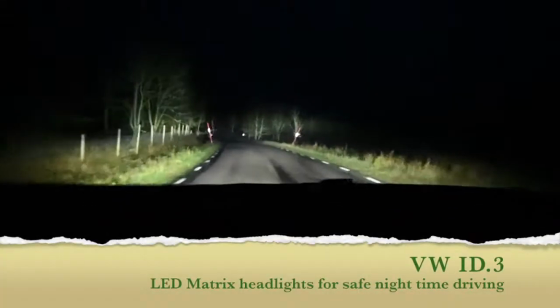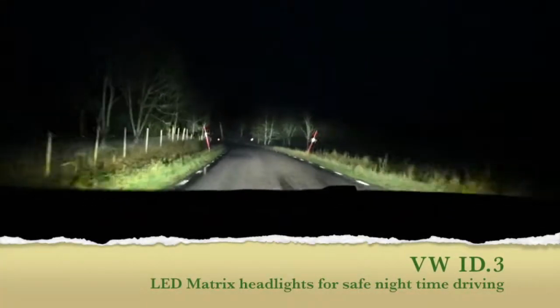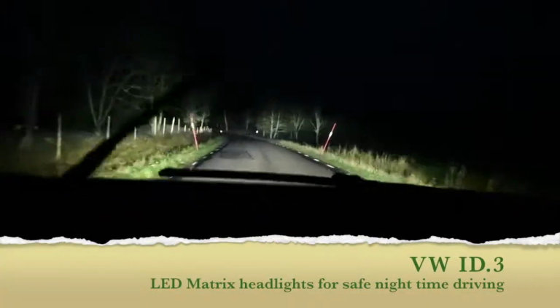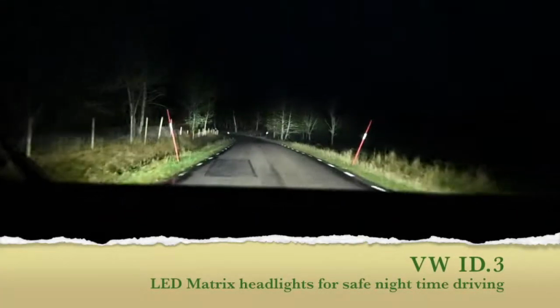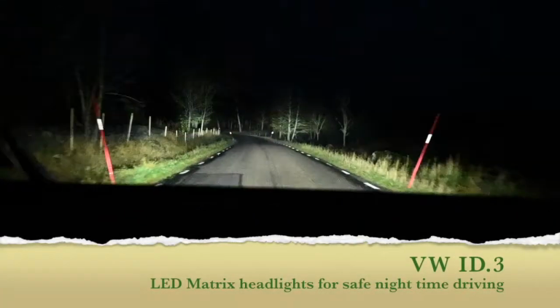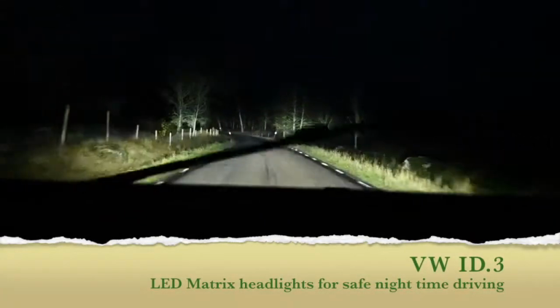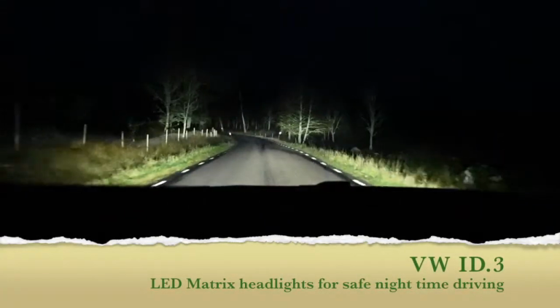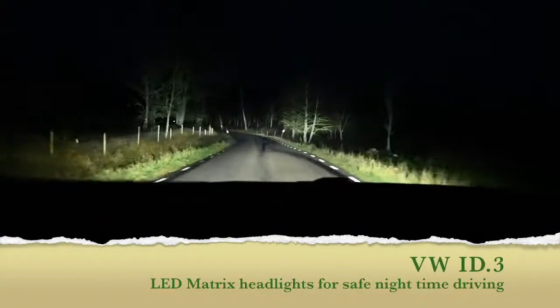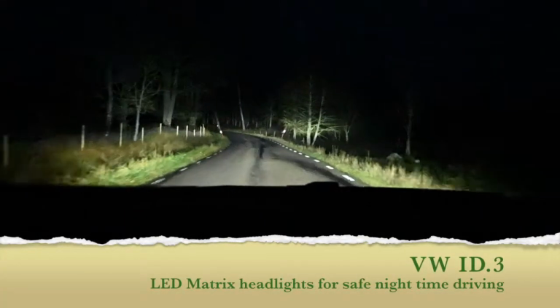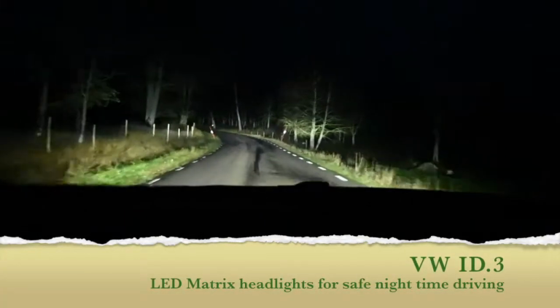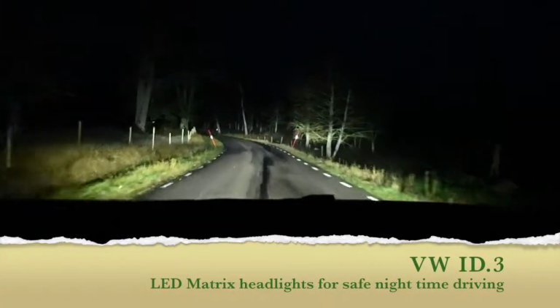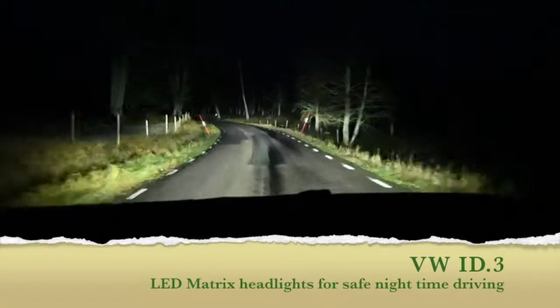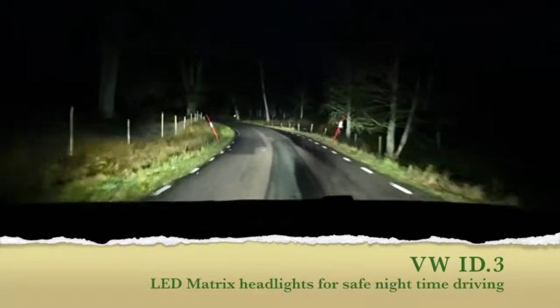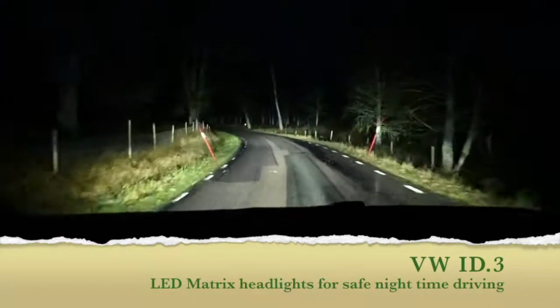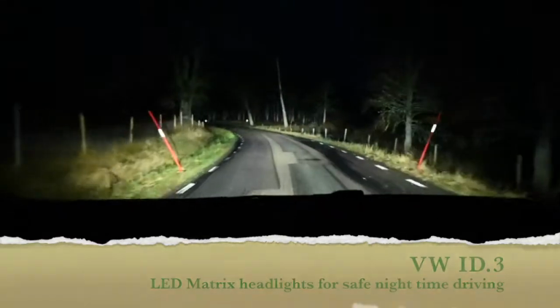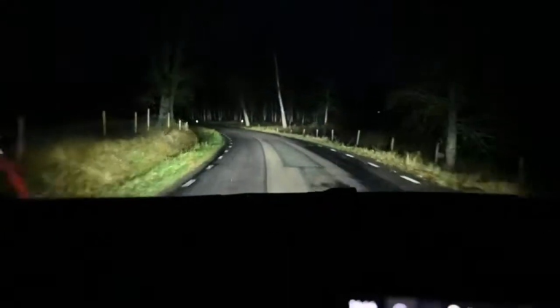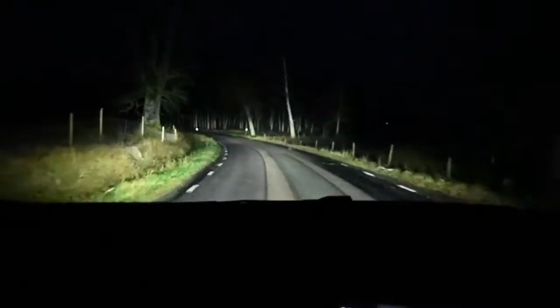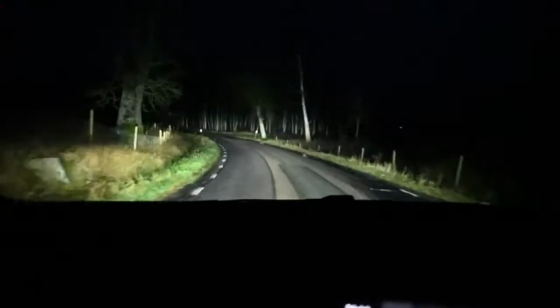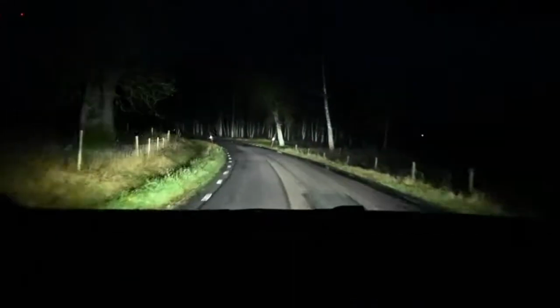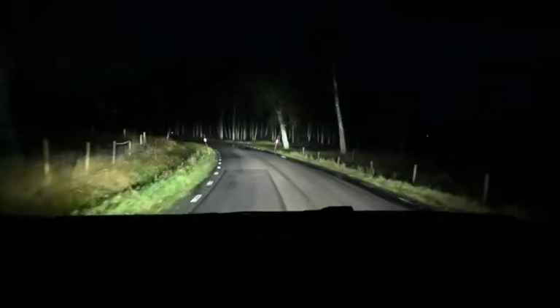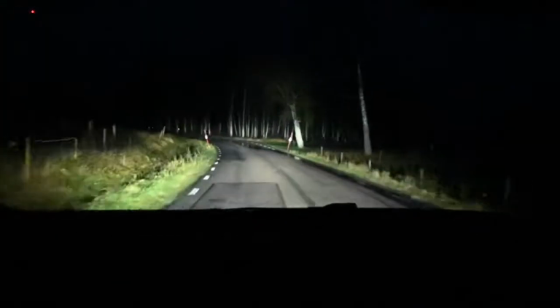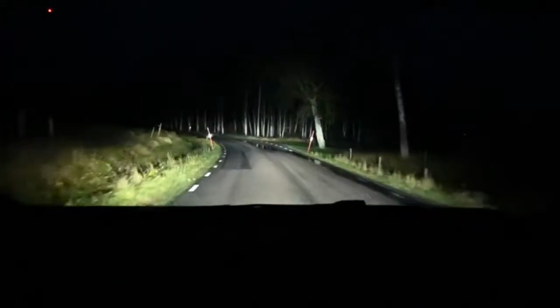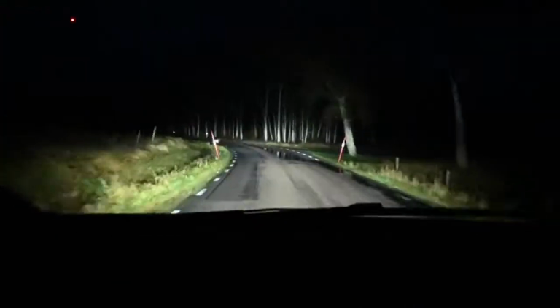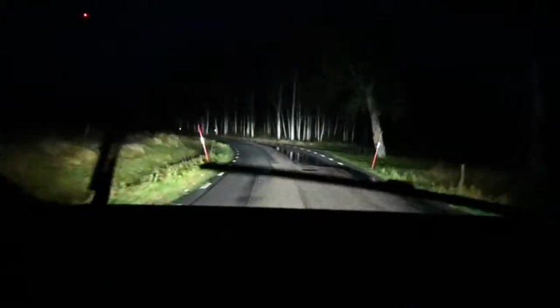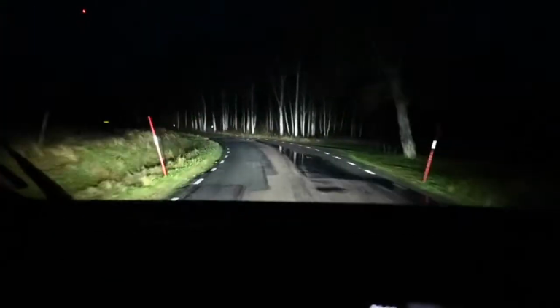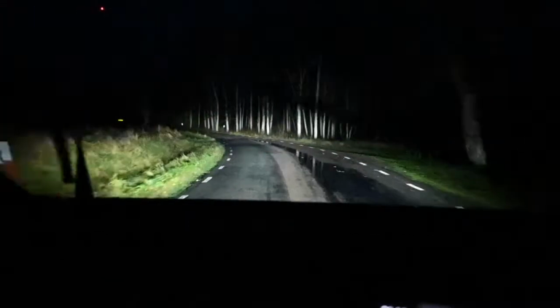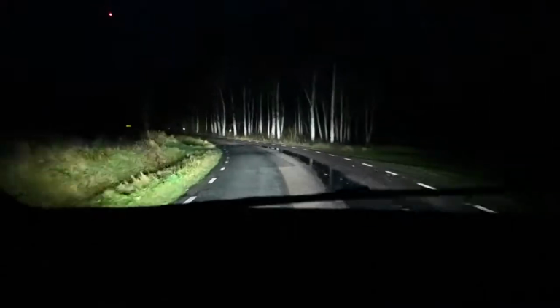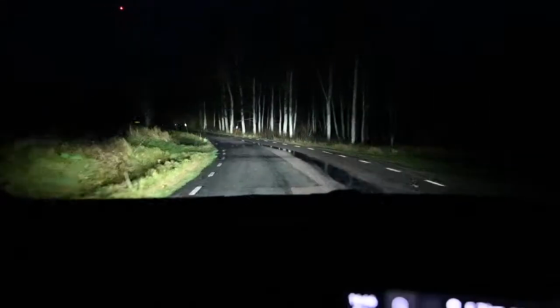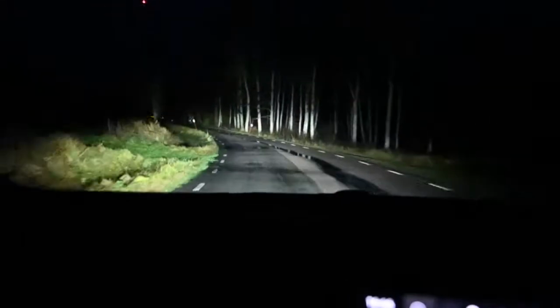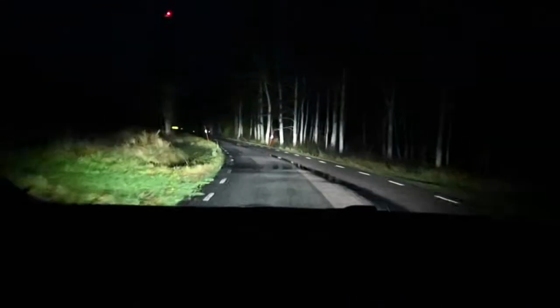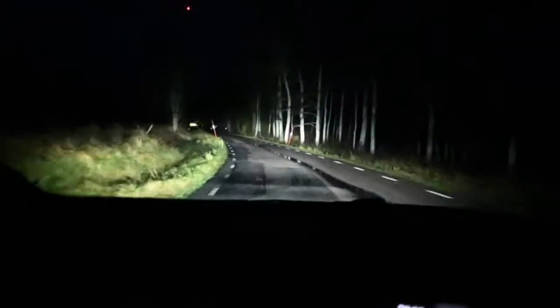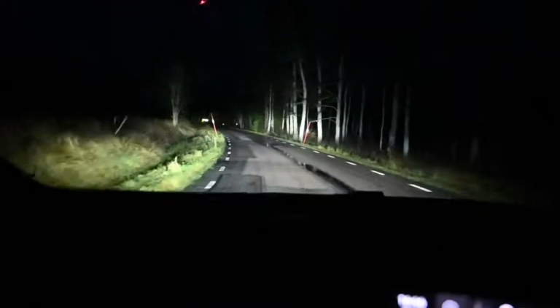This is a movie I've done in nighttime driving in Sweden. The car I'm driving is the Volkswagen ID.3, a Volkswagen electric car.